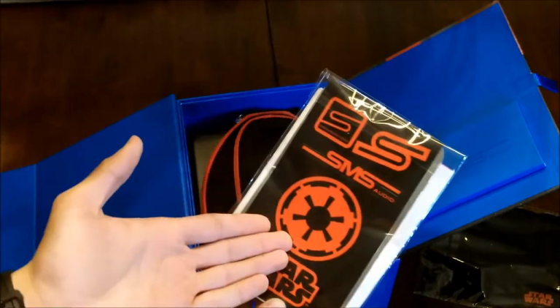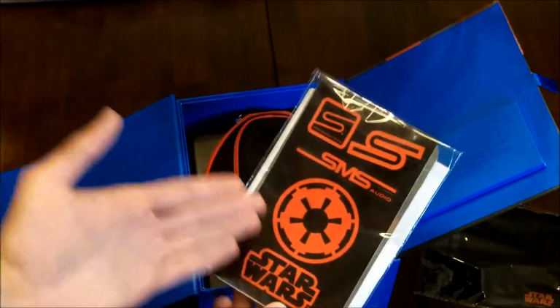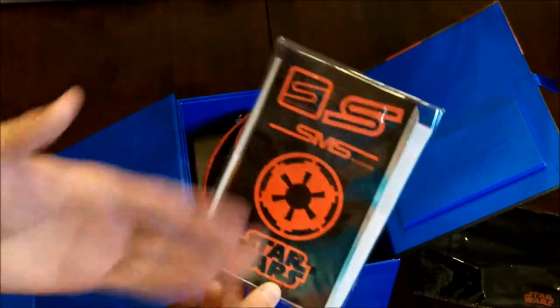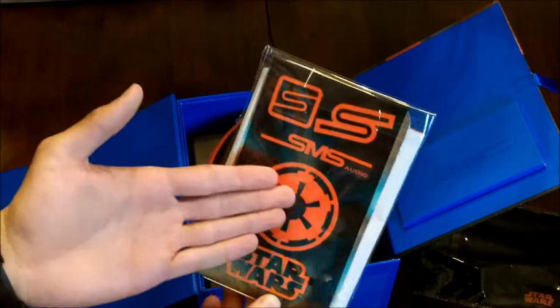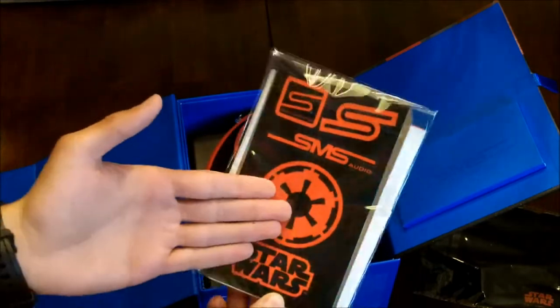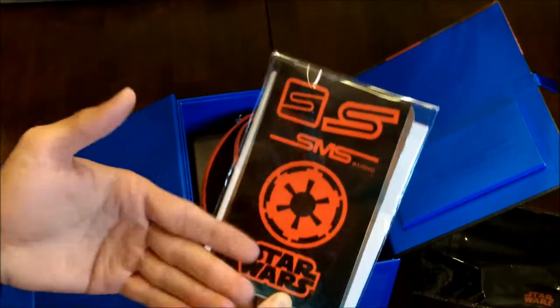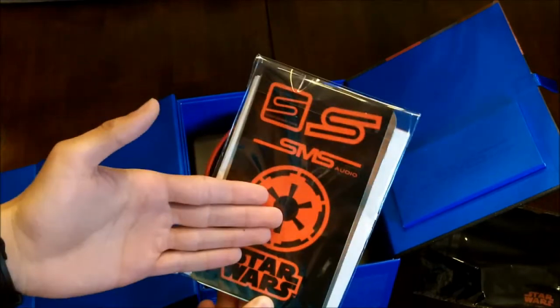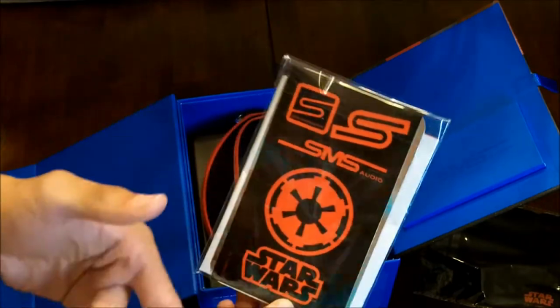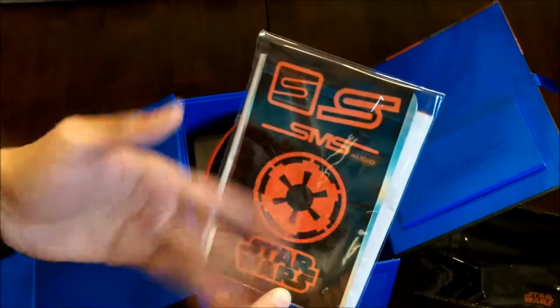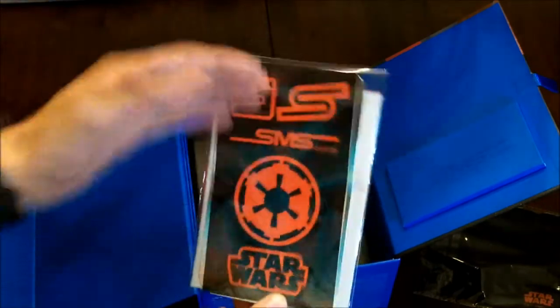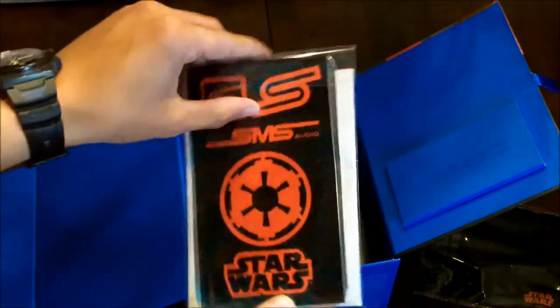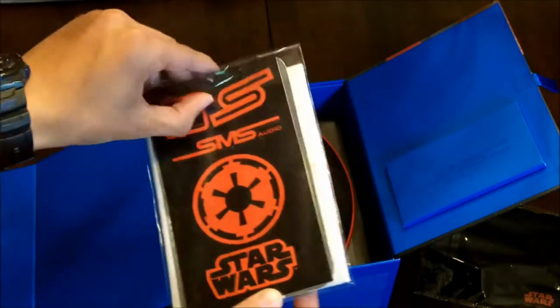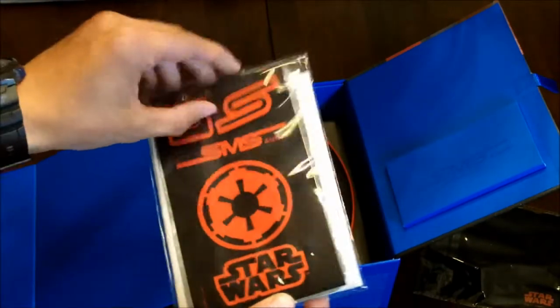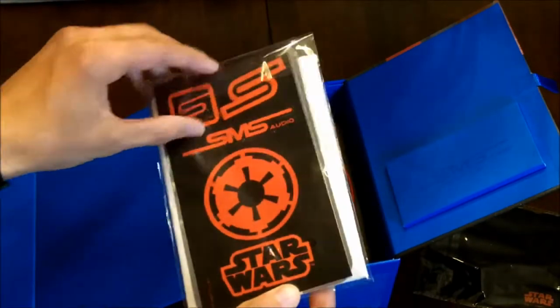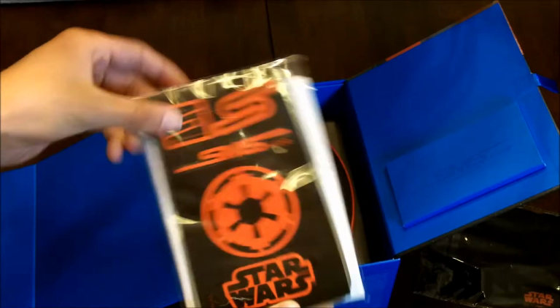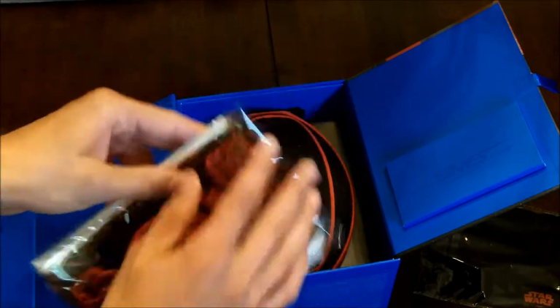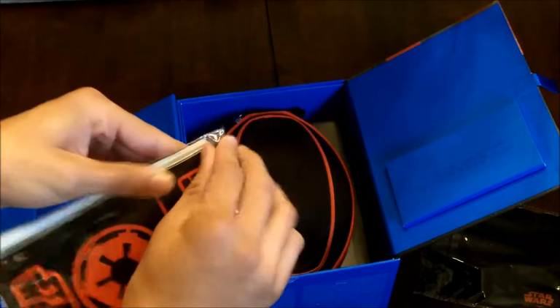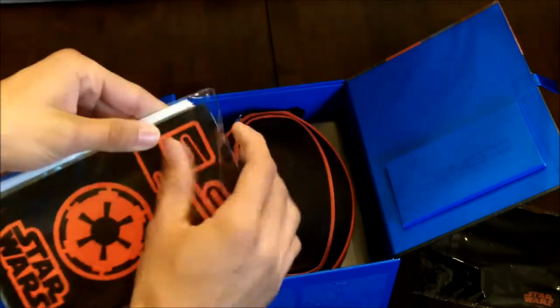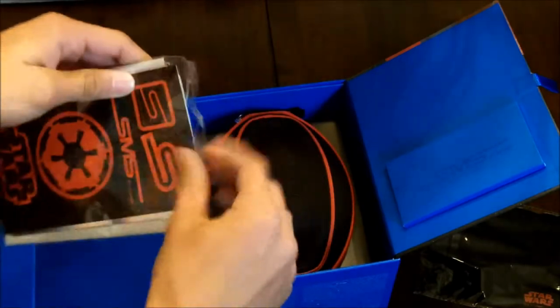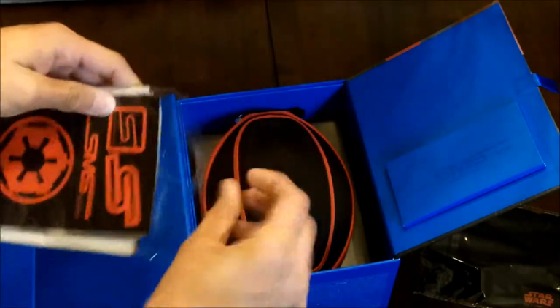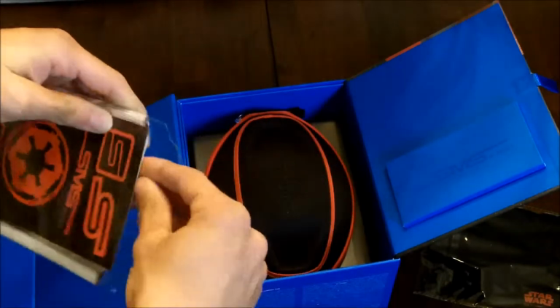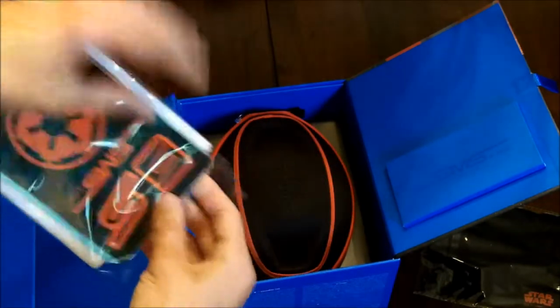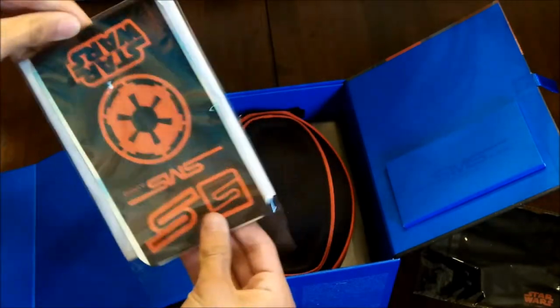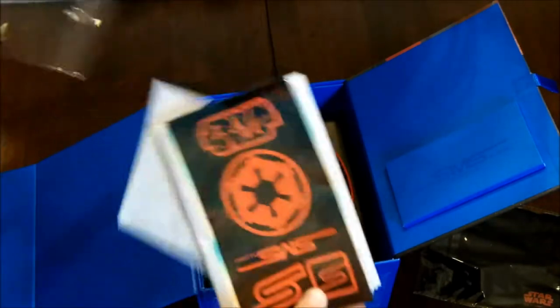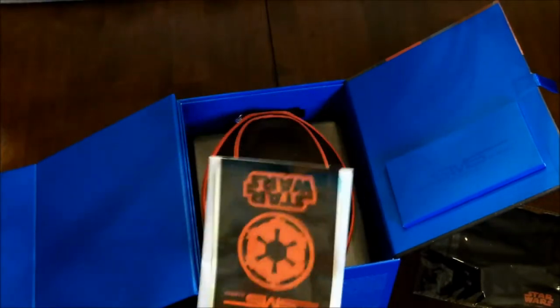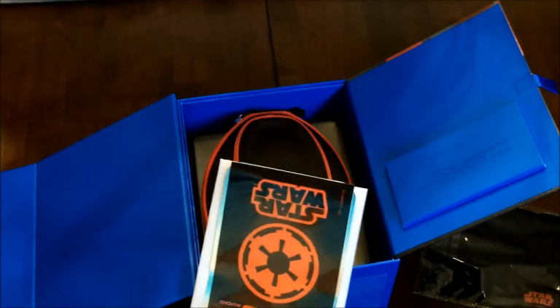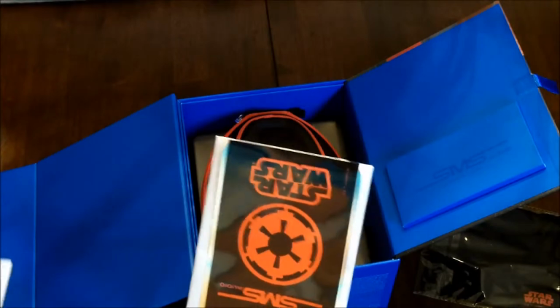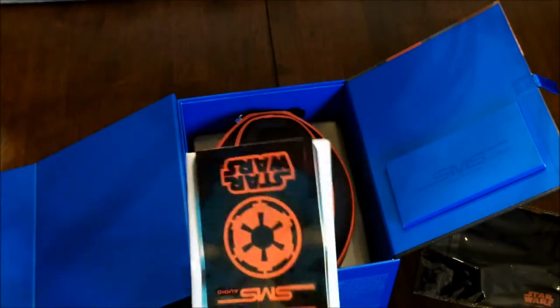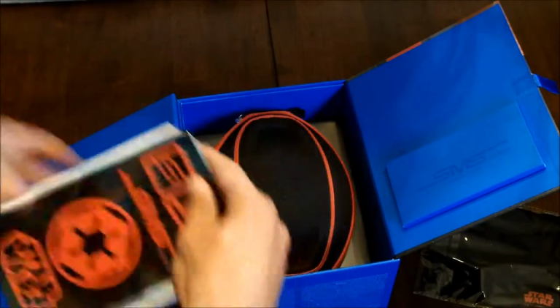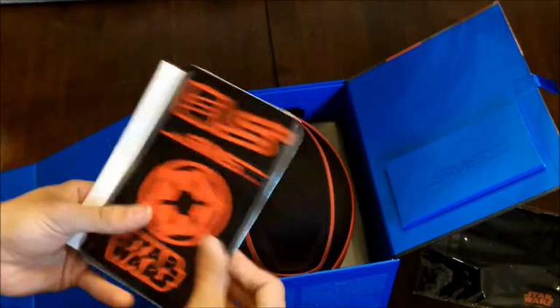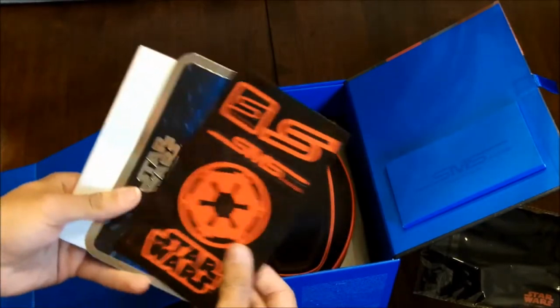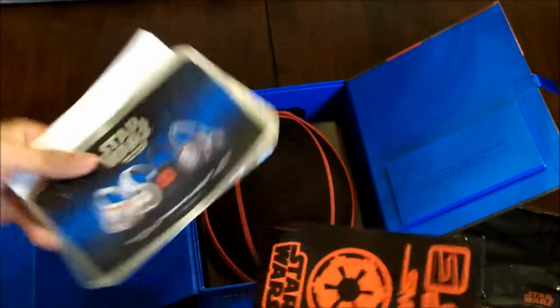So if you got the Stormtrooper you get Stormtrooper stickers; if you get Han Solo you get the Rebel one. Let me go ahead and open this — and these are the stickers.